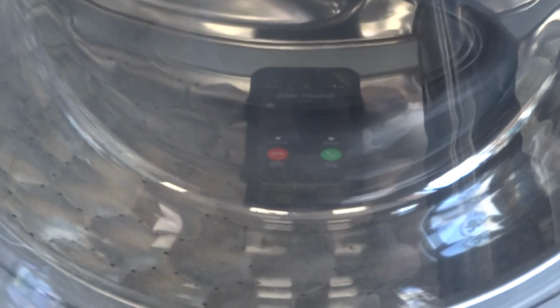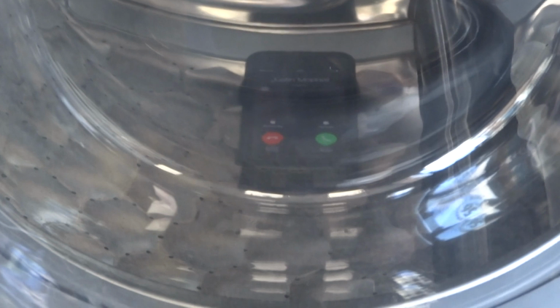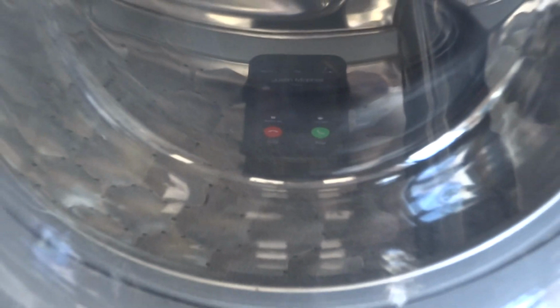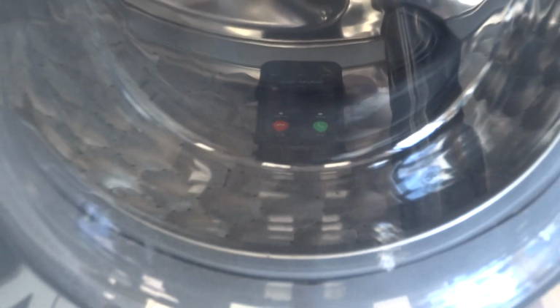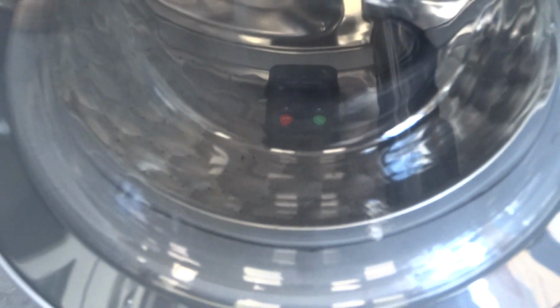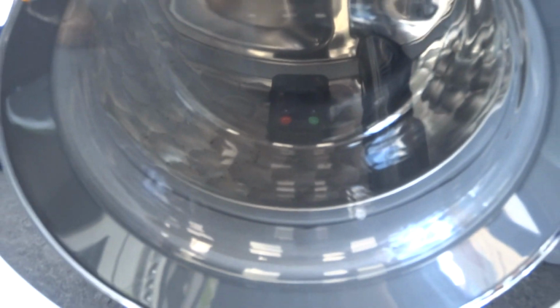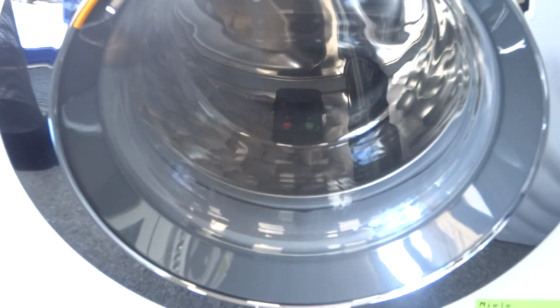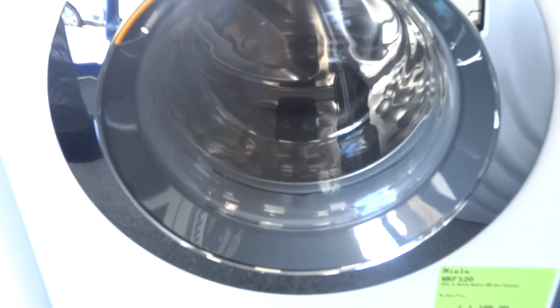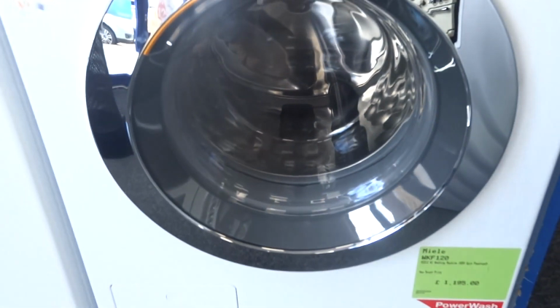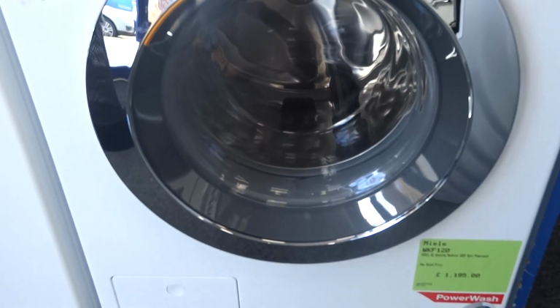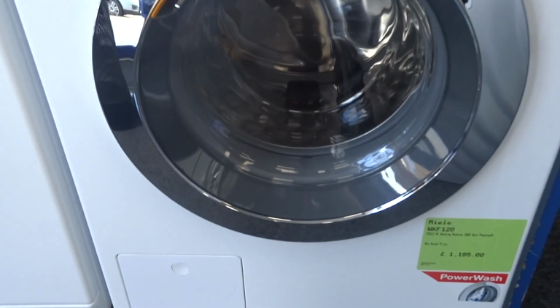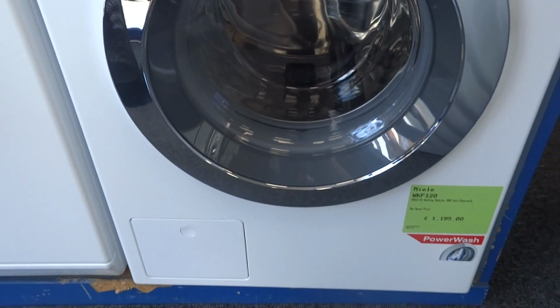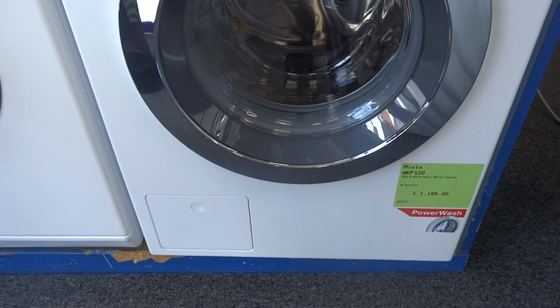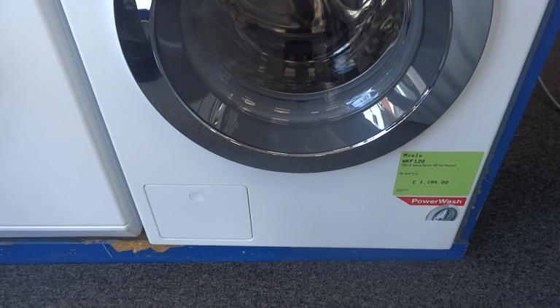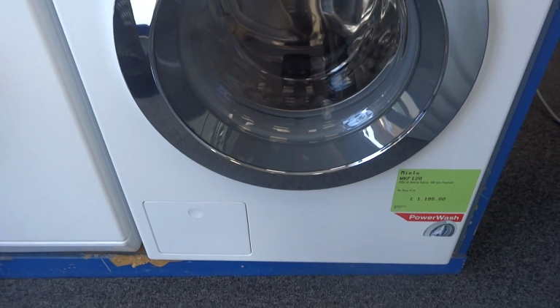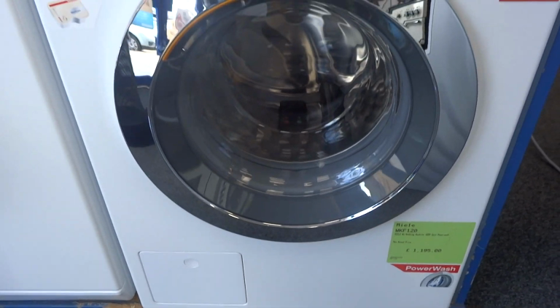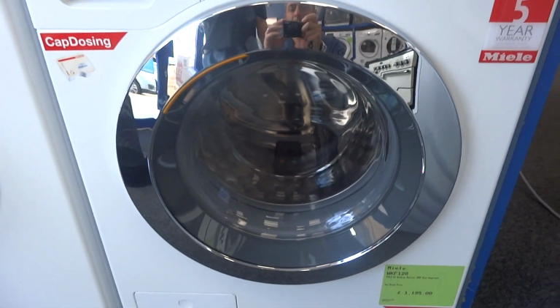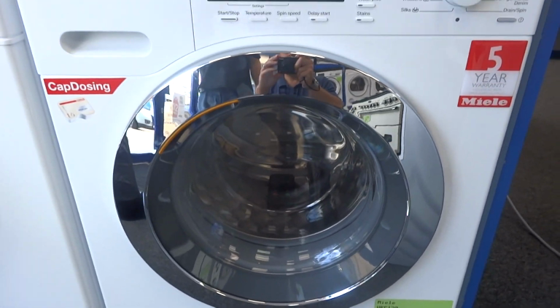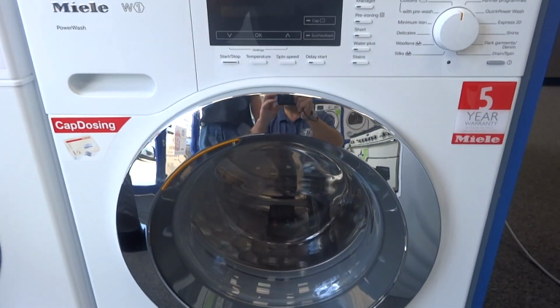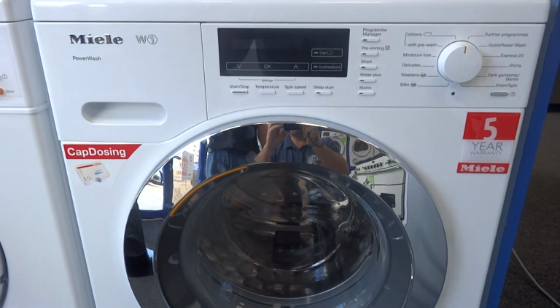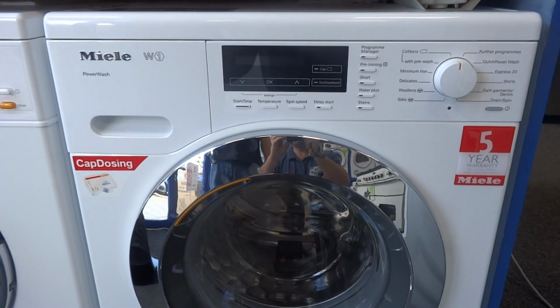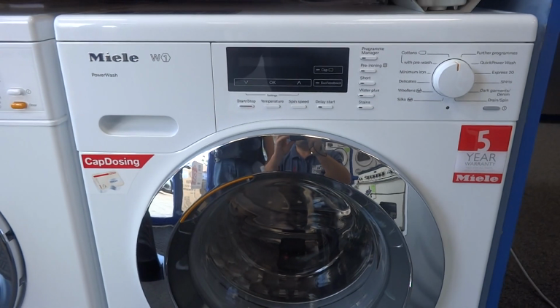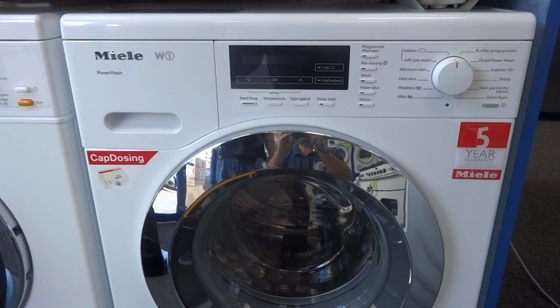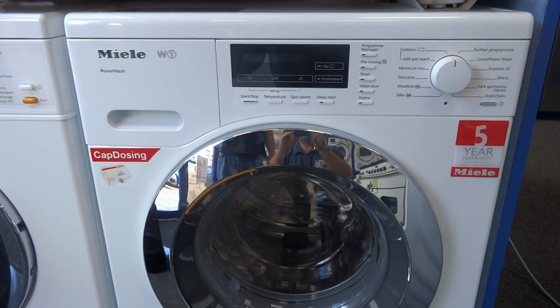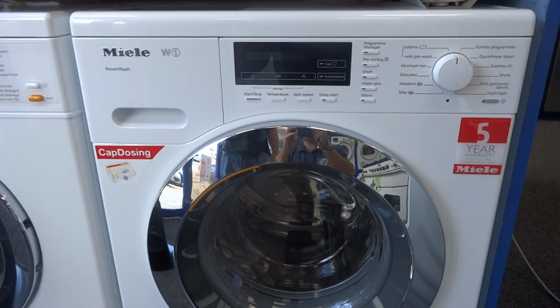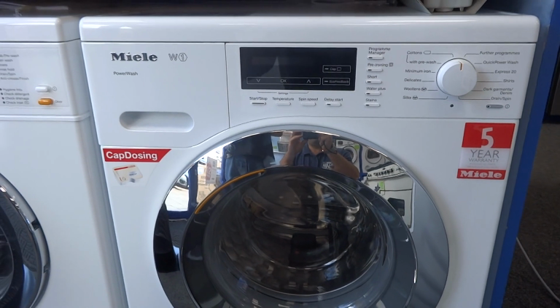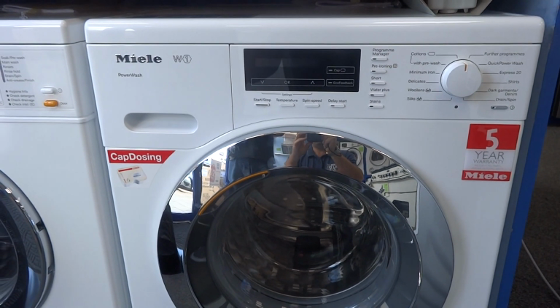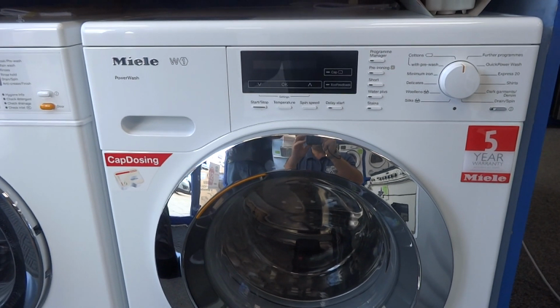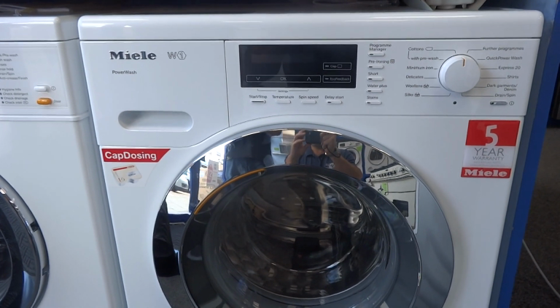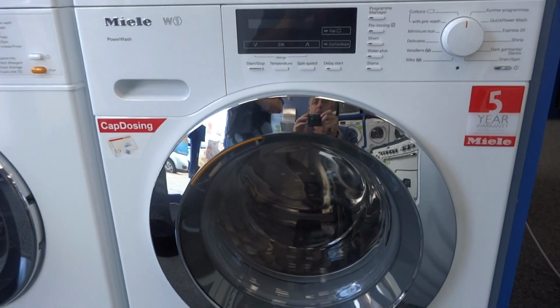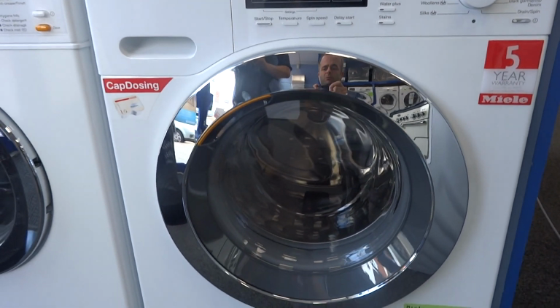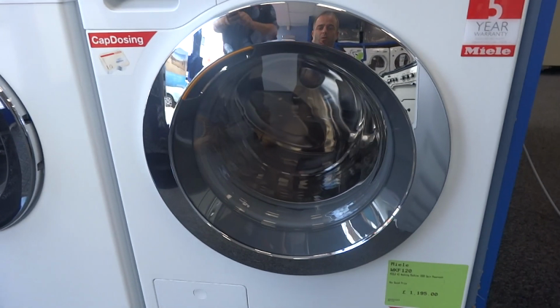It's actually quite a bit louder — I would say that's probably 30% louder. Obviously, as the washing sloshes around inside during the main wash cycle, a machine that can lock the noise away more is going to be quieter overall.